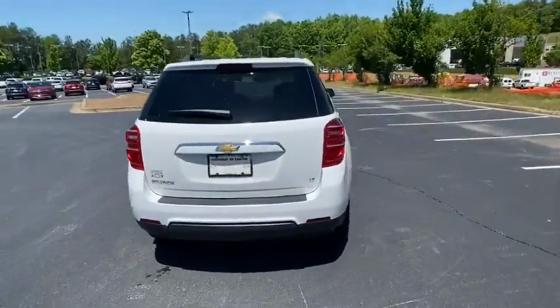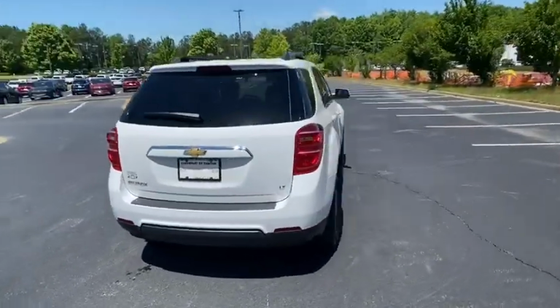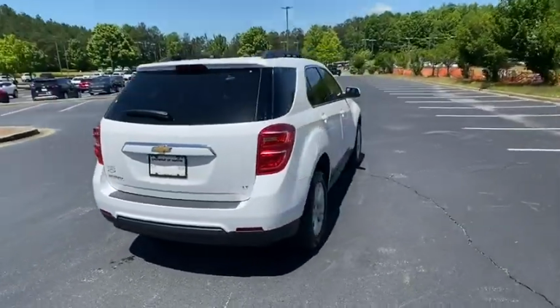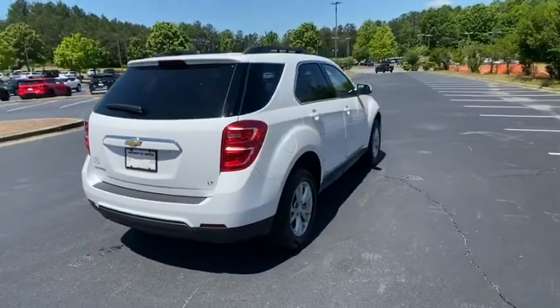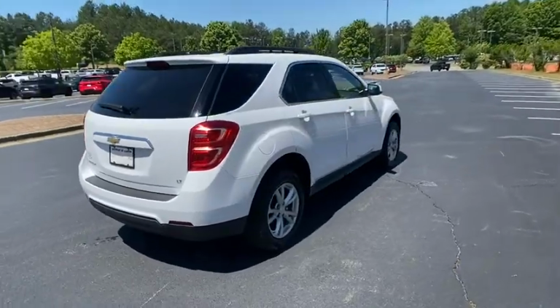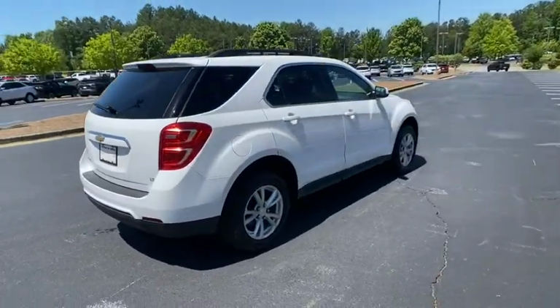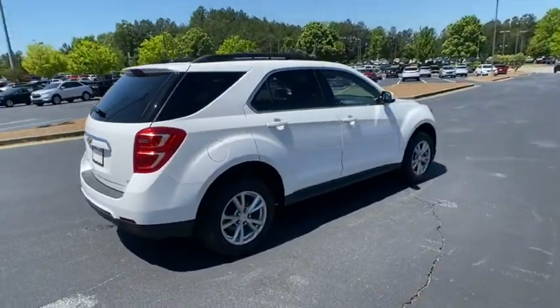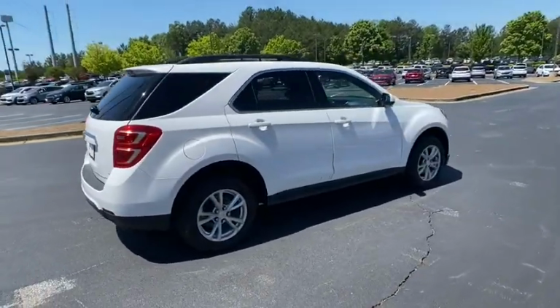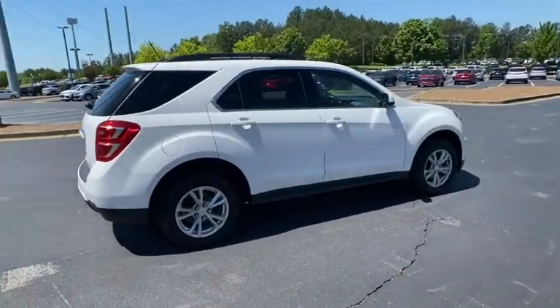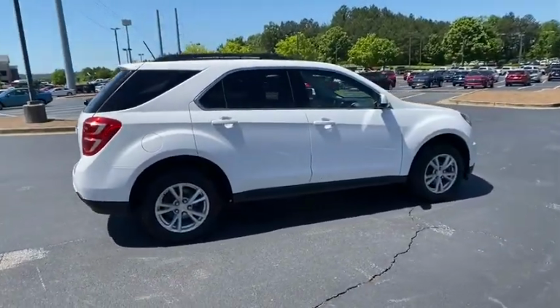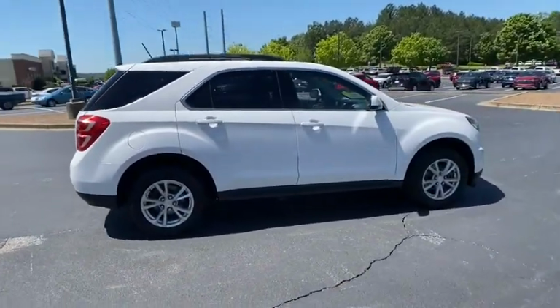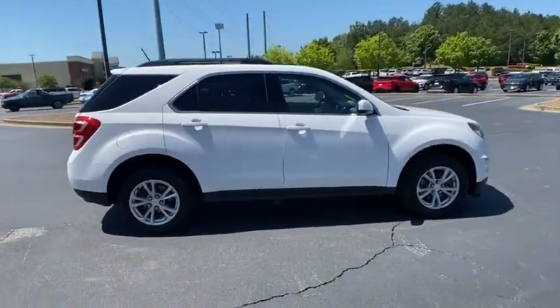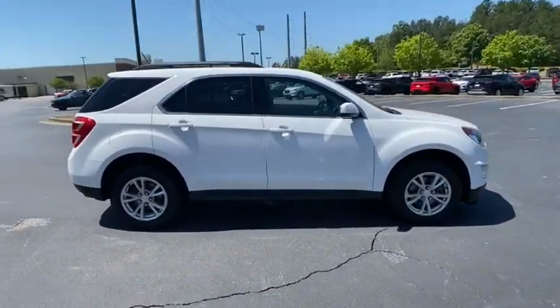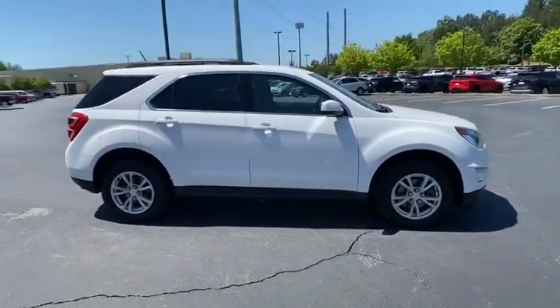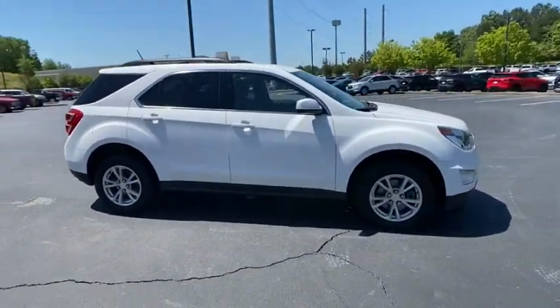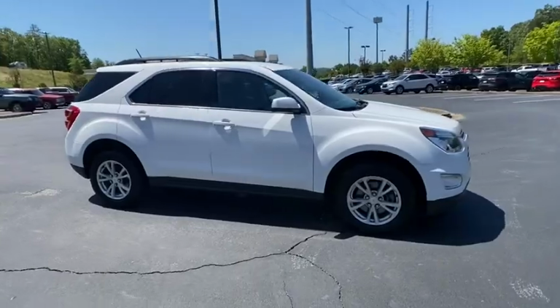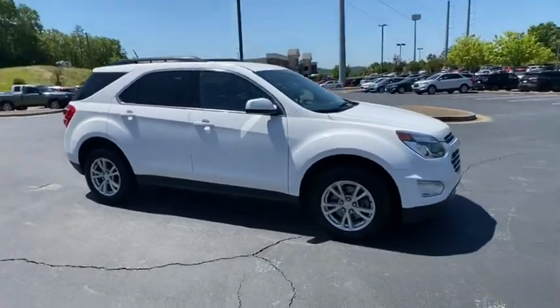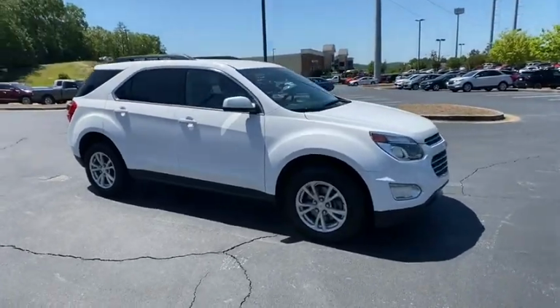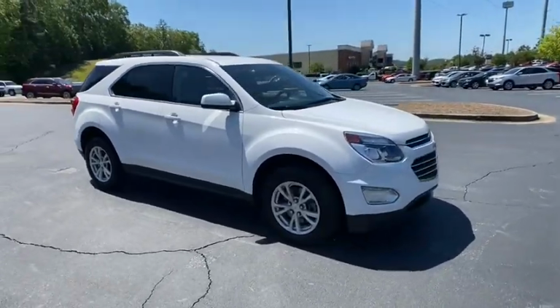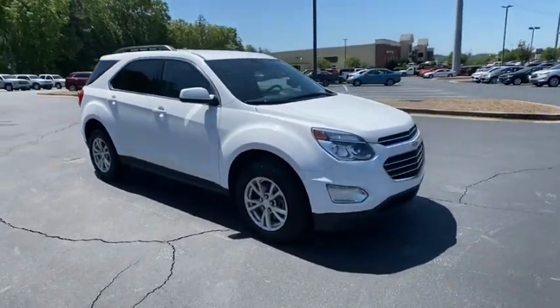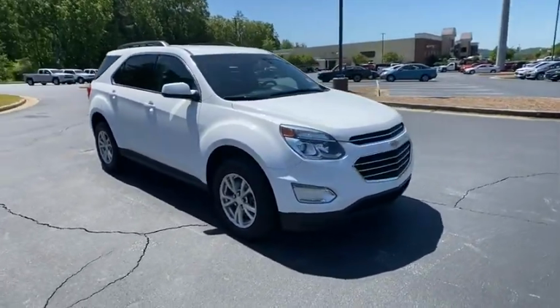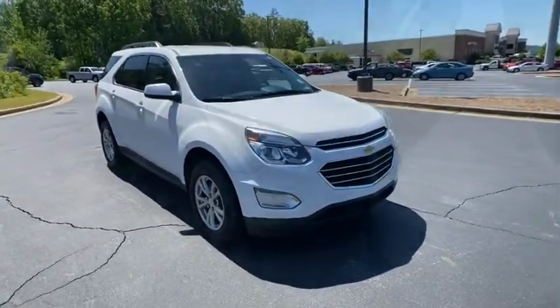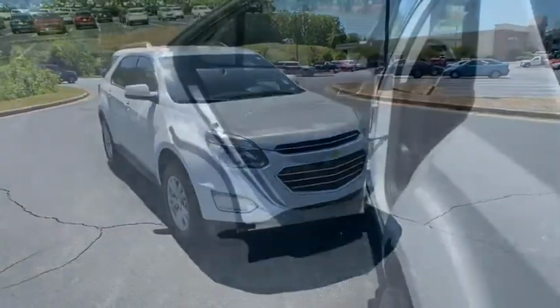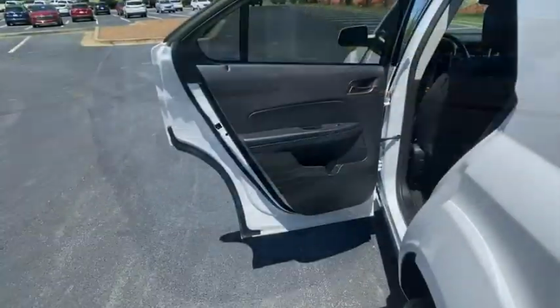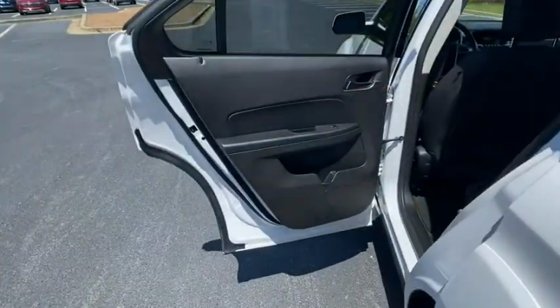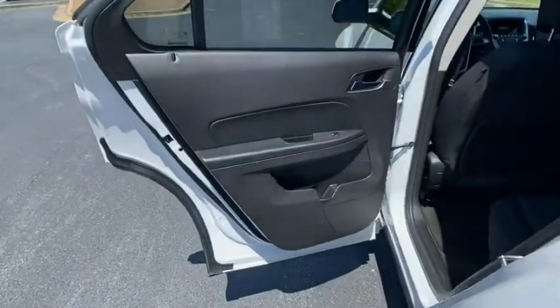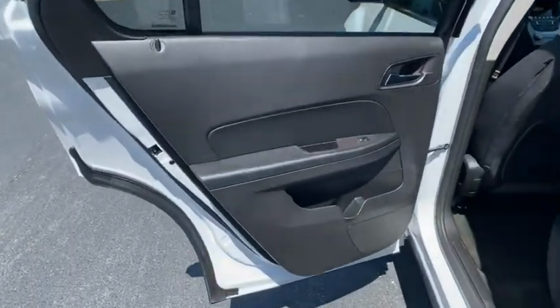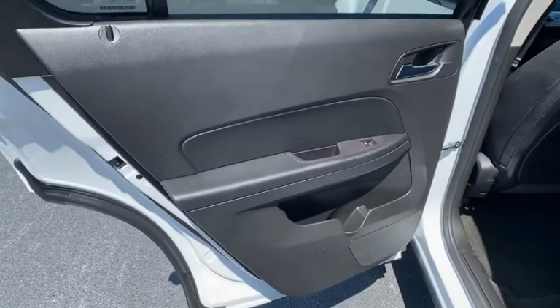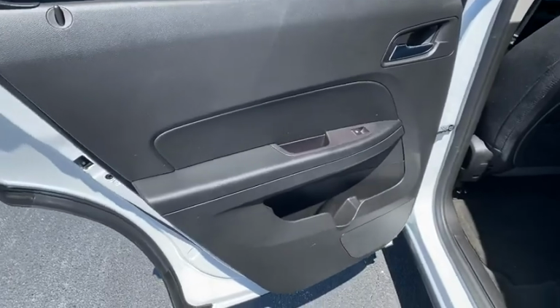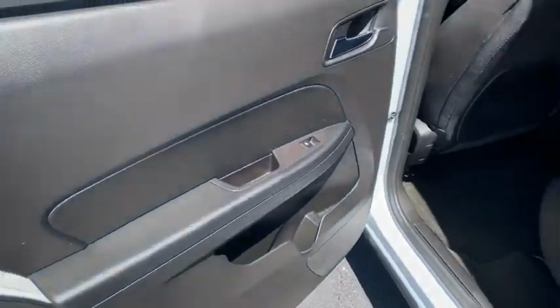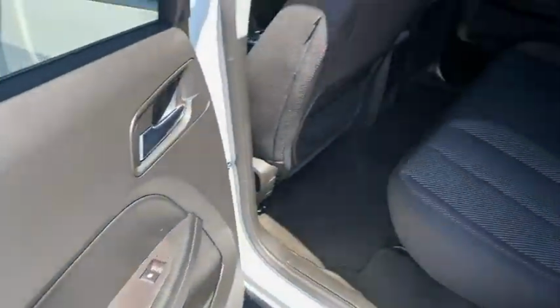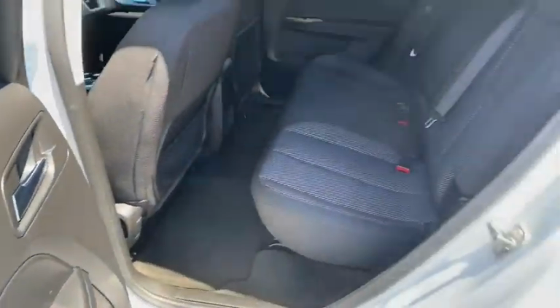Stability control, backup camera, steering wheel audio controls, anti-lock braking system, remote engine start, traction control, keyless entry, Bluetooth, adjustable steering wheel, power steering, floor mats, cruise control.